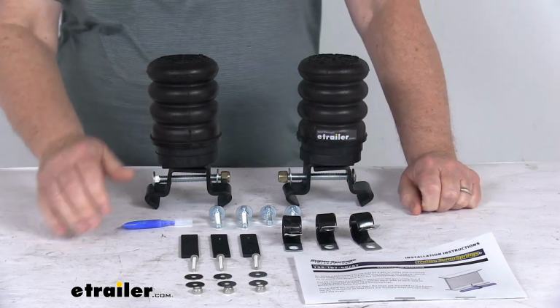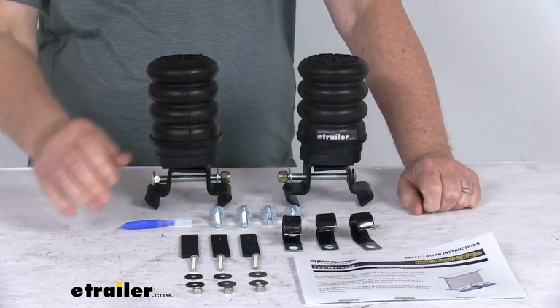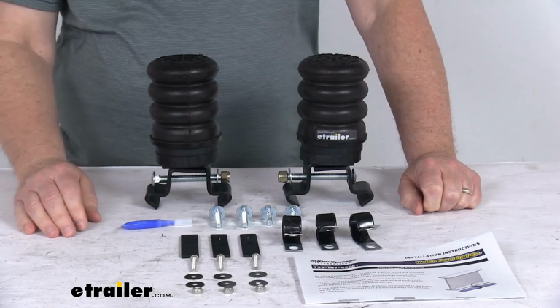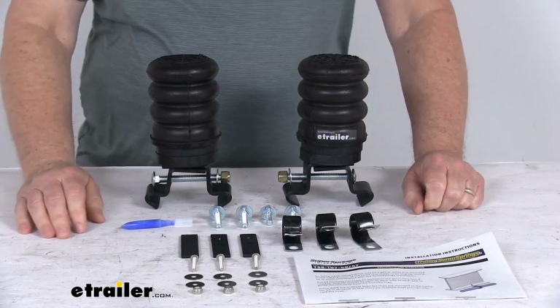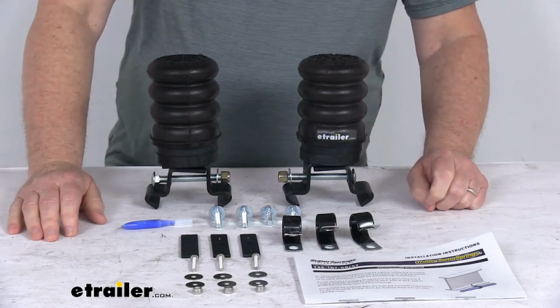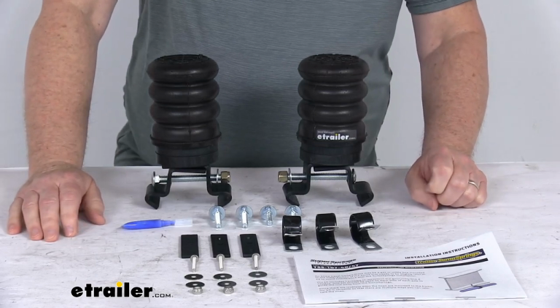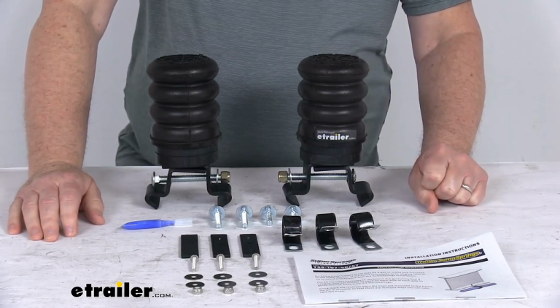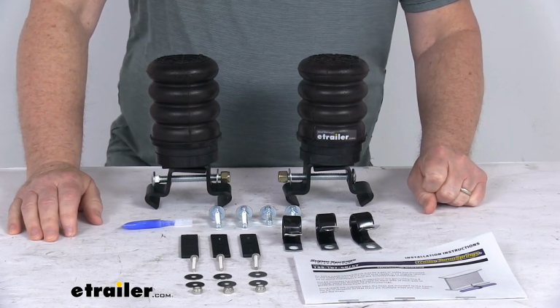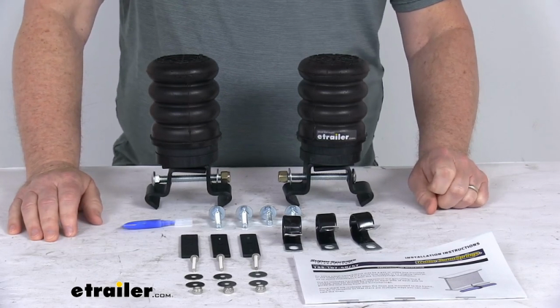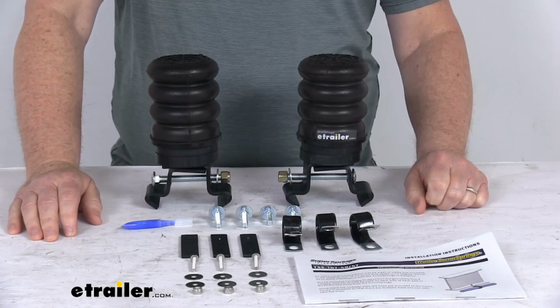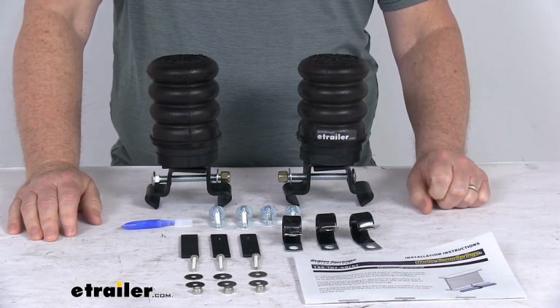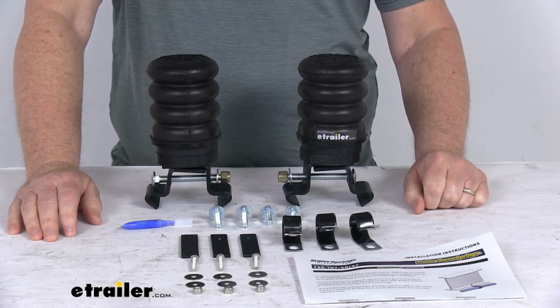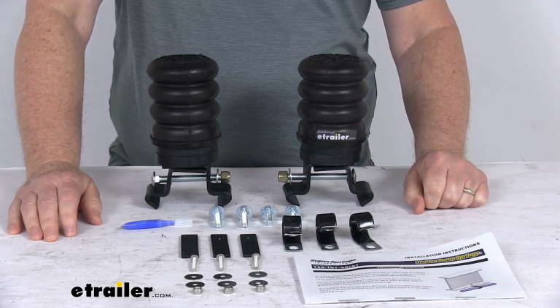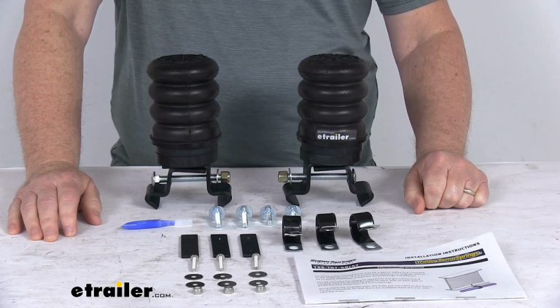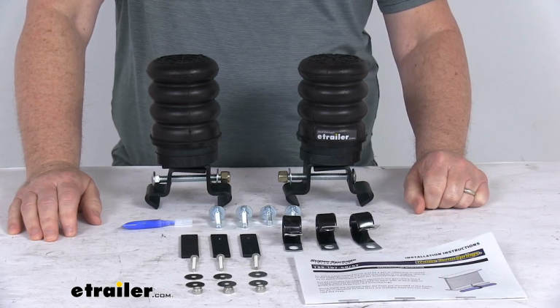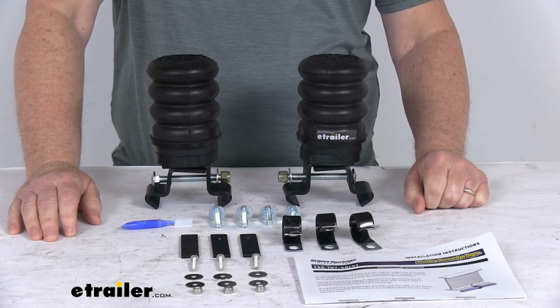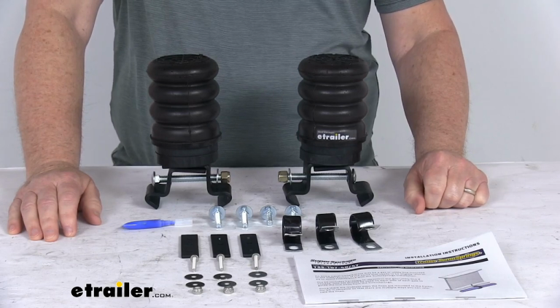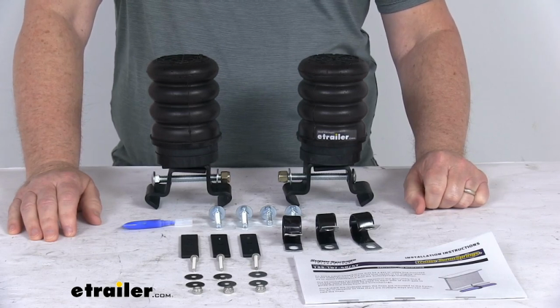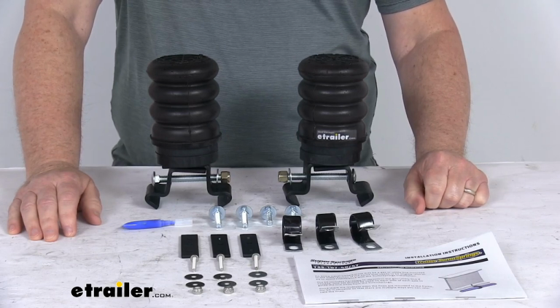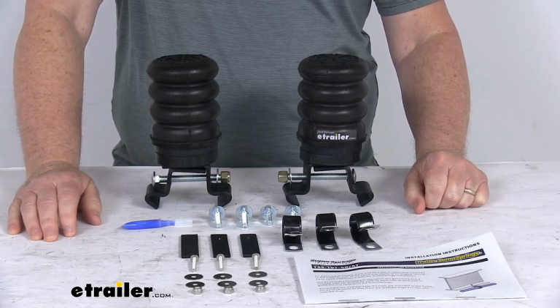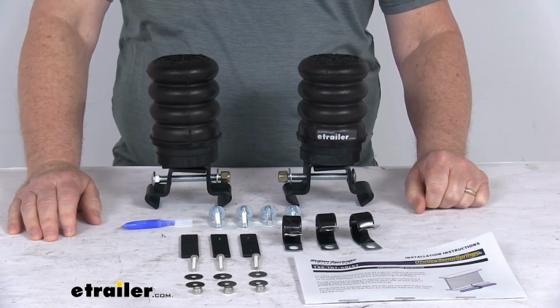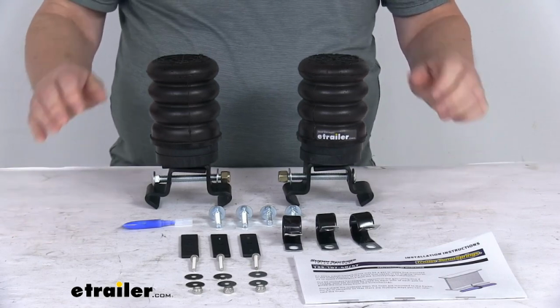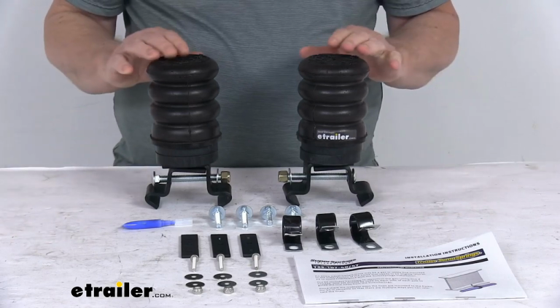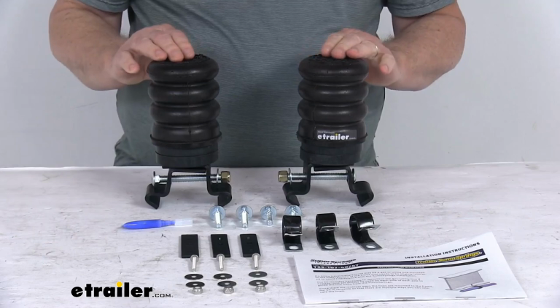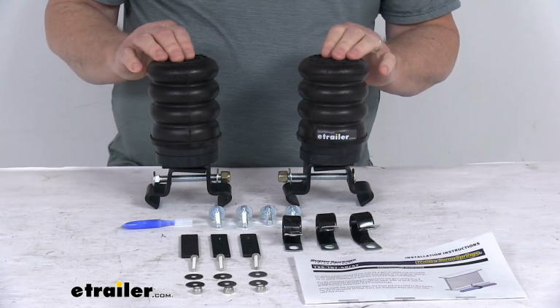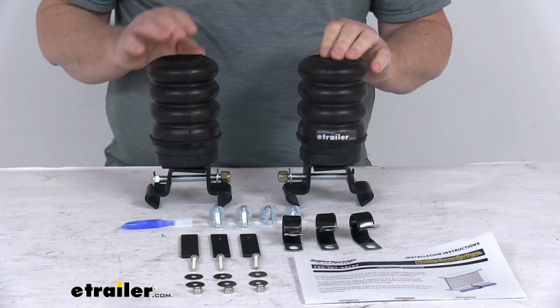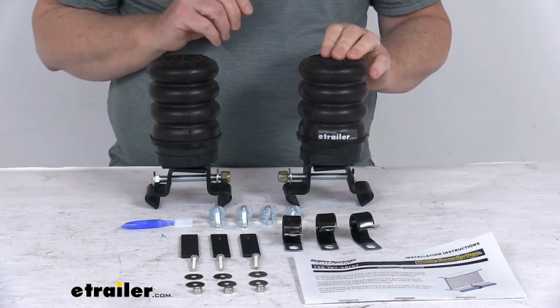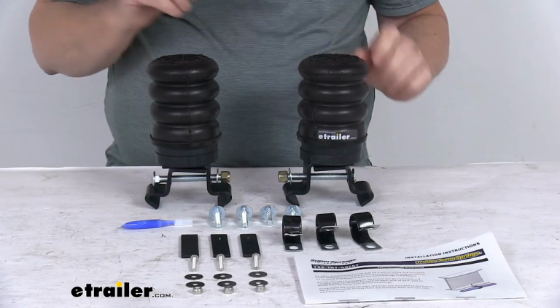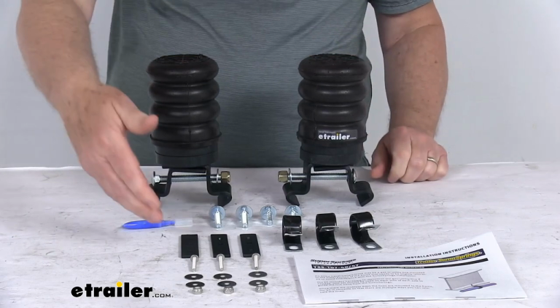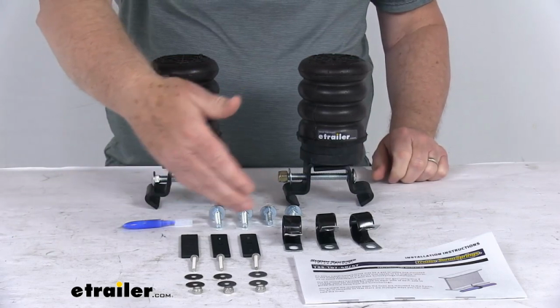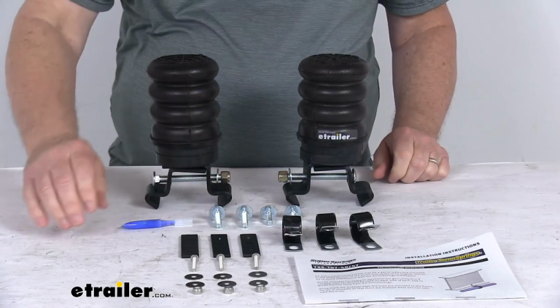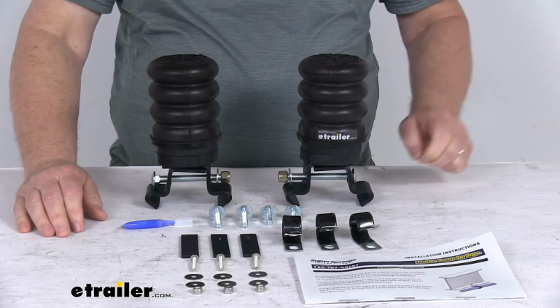The reason they include the line relocation brackets is because on some travel trailers, there may be a gas or utility line that's mounted to the lower portion of the frame, and it needs to be slightly relocated to avoid interference with the Sumo Springs installation. So they give you all the parts you need to do that.